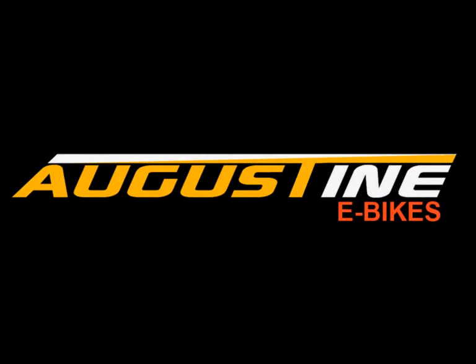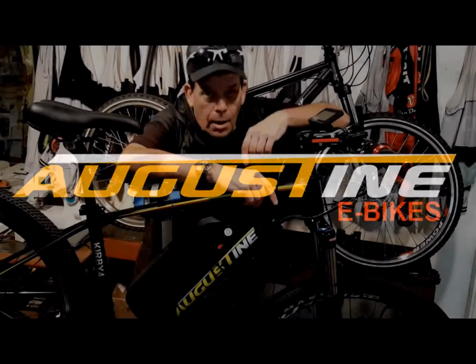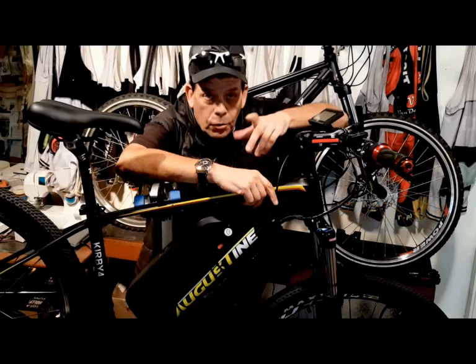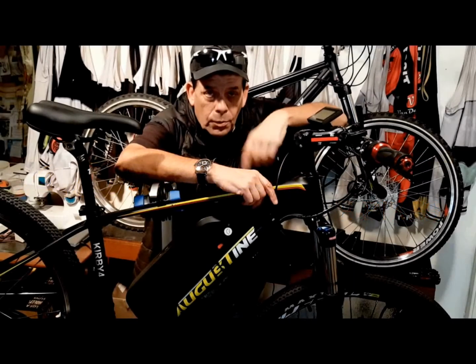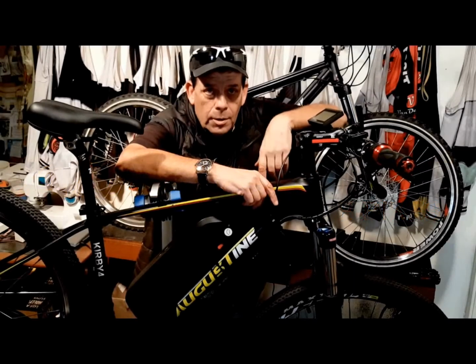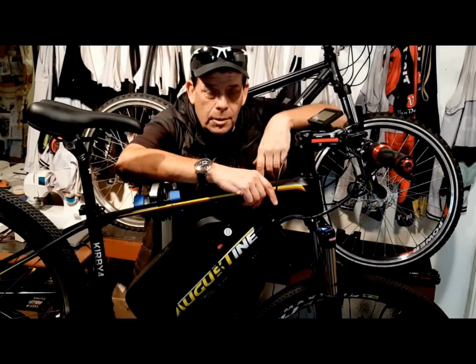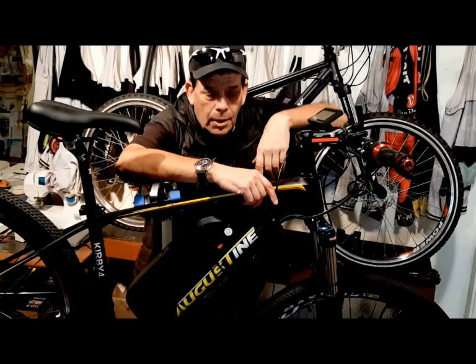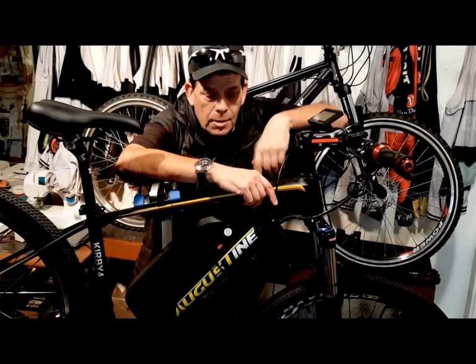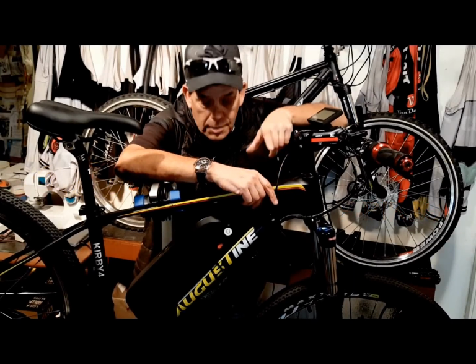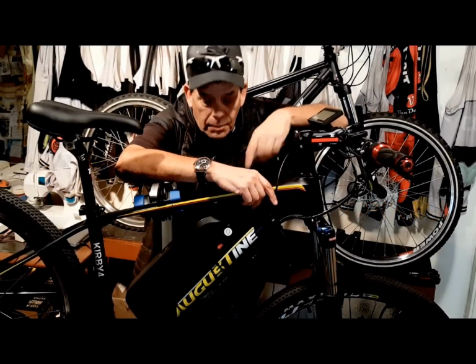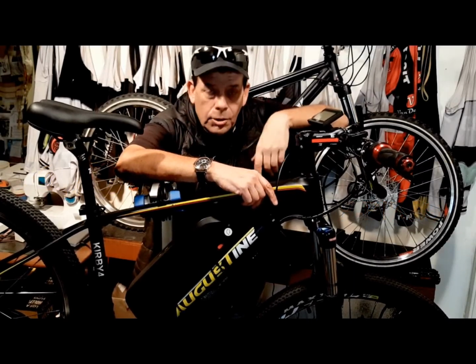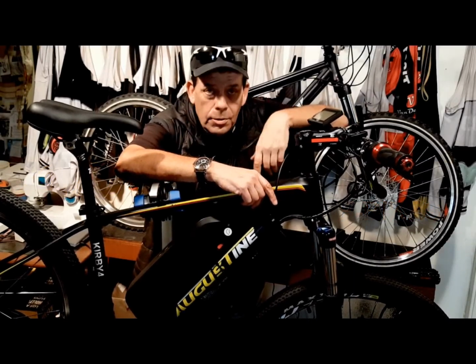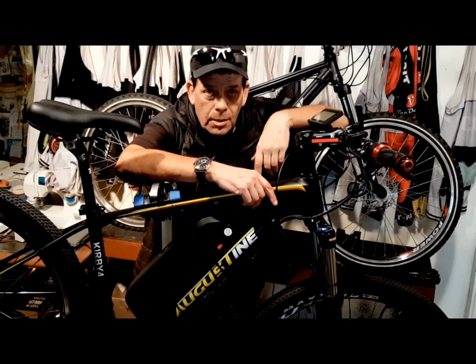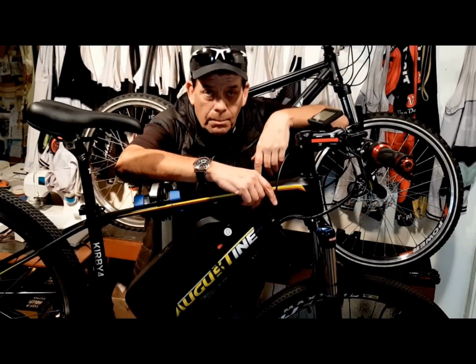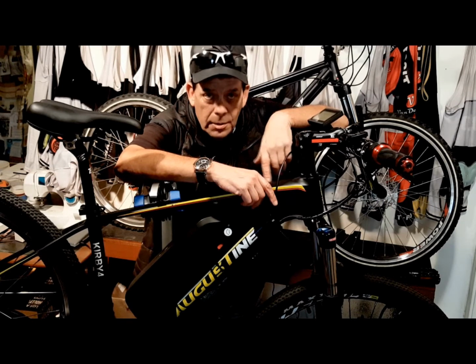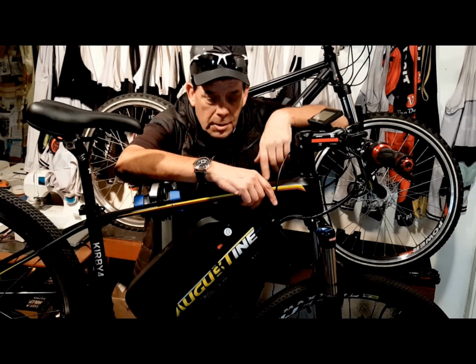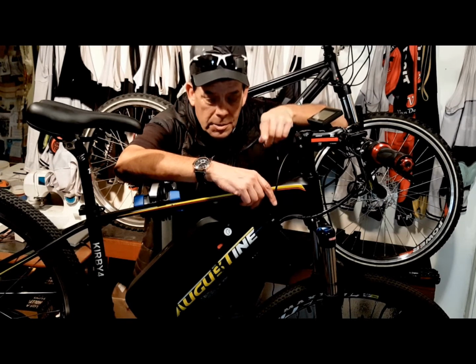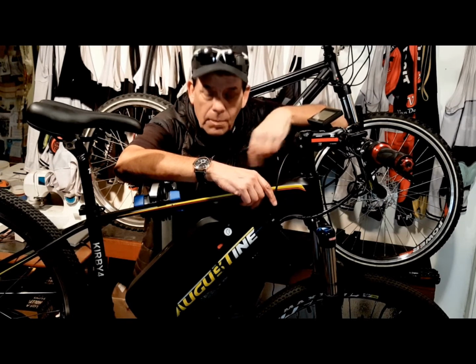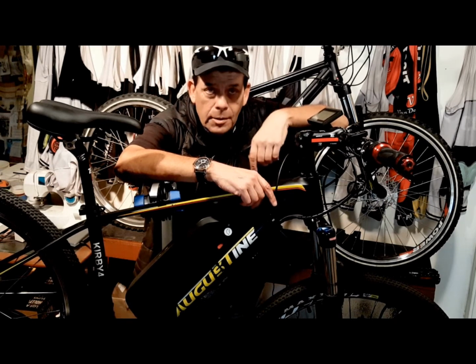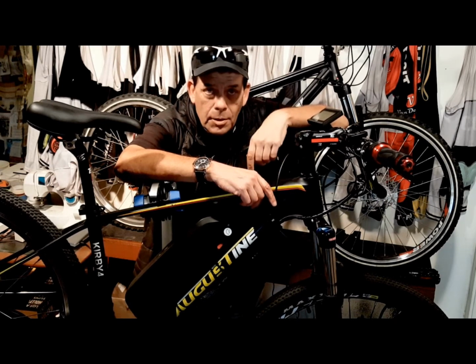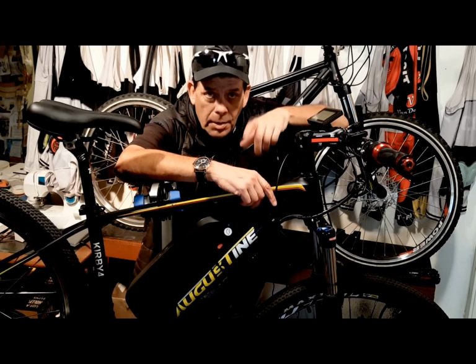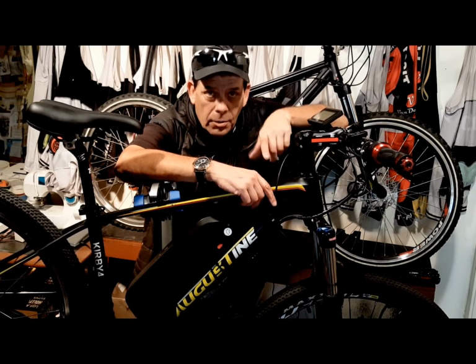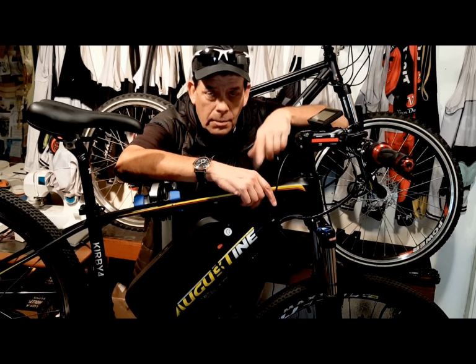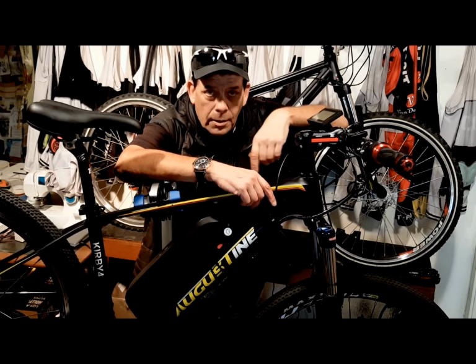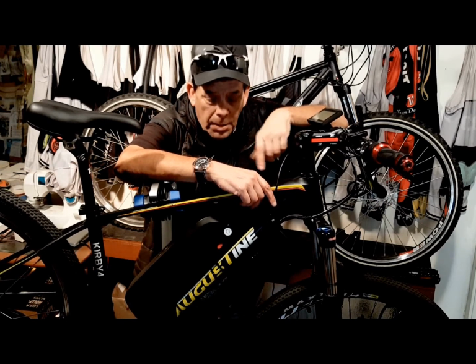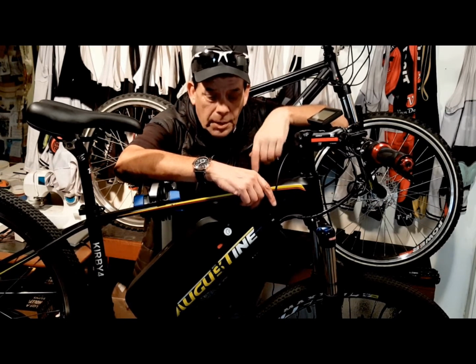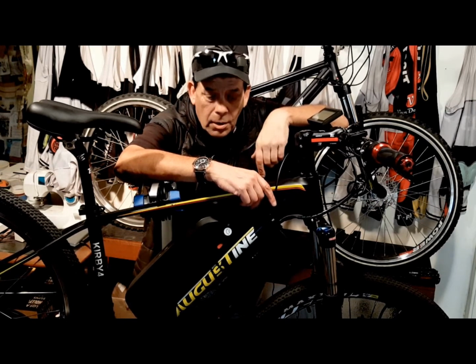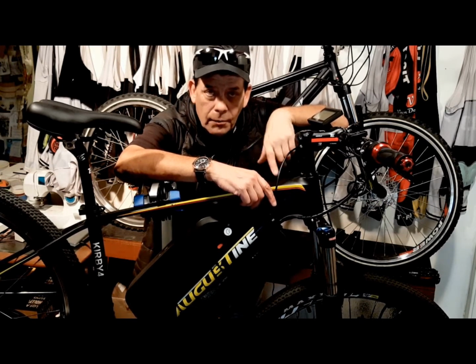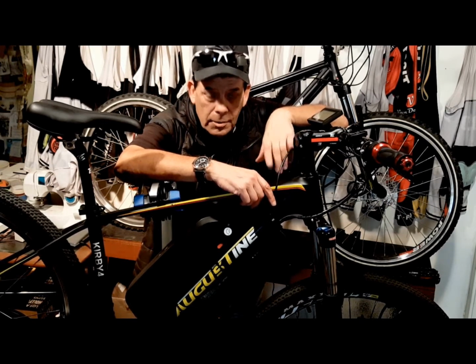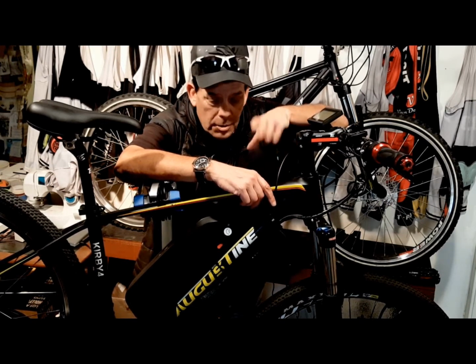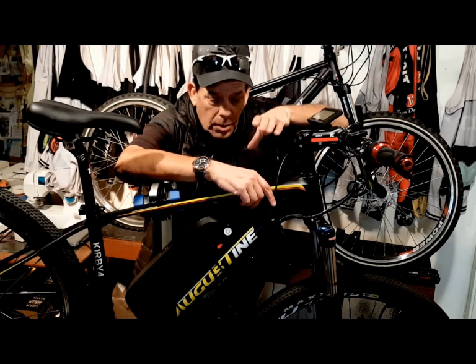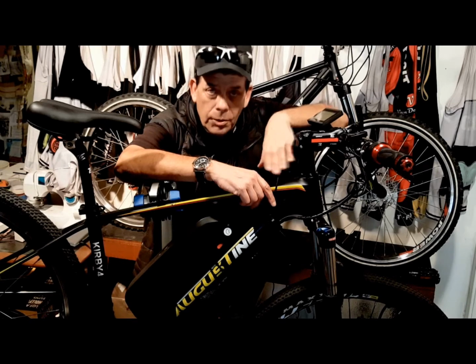Hi, I'm Kirby with Augustine E-Bikes. Today I'm going to share with you some e-bike maintenance tips and some e-bike tips that are going to make your e-bike a better bike to ride every day, just the way we do.